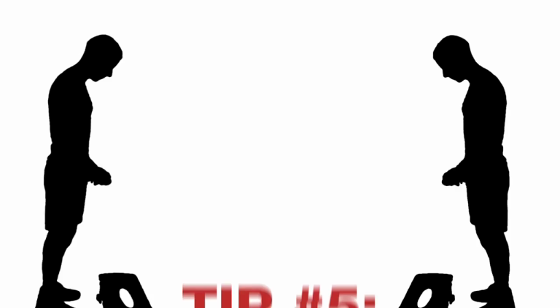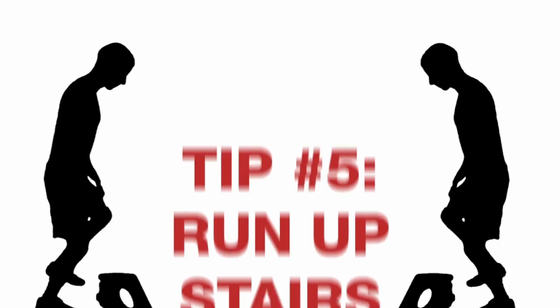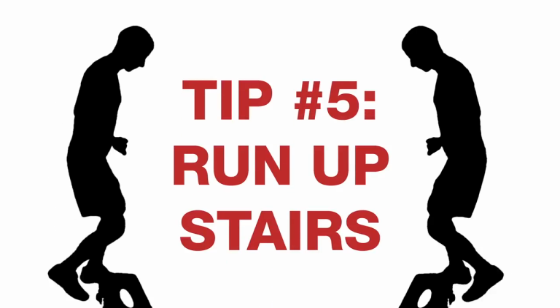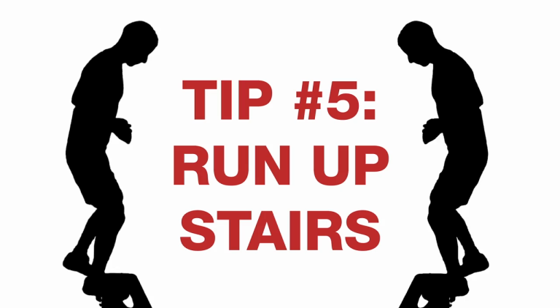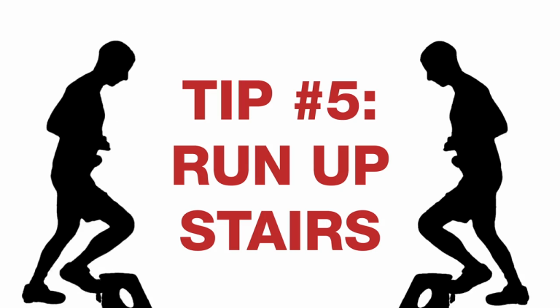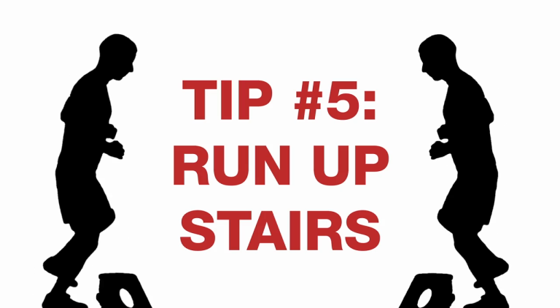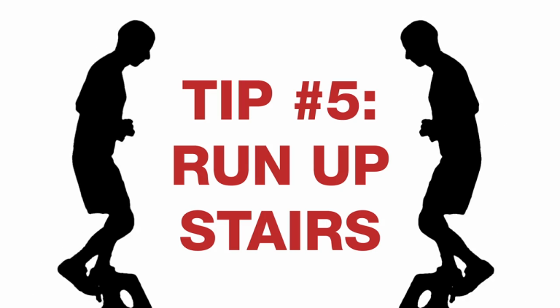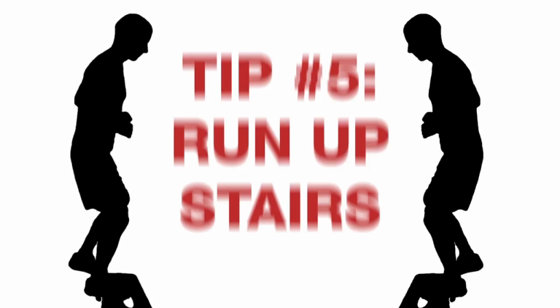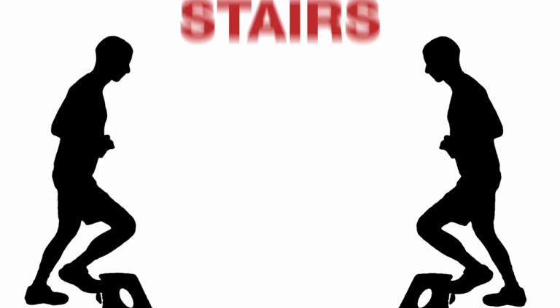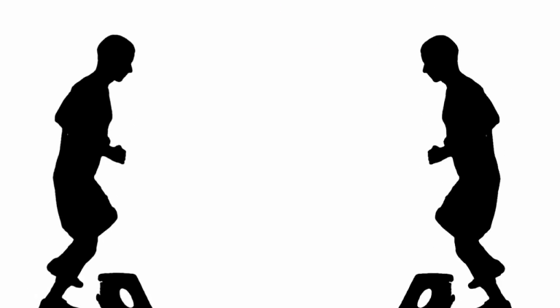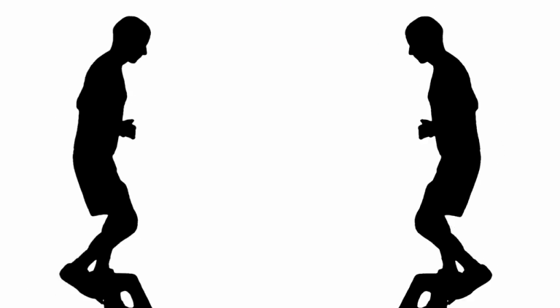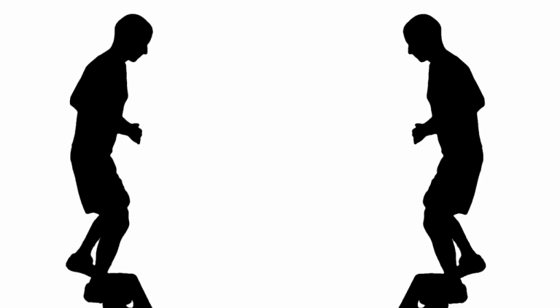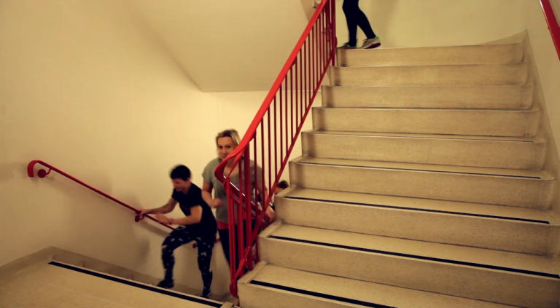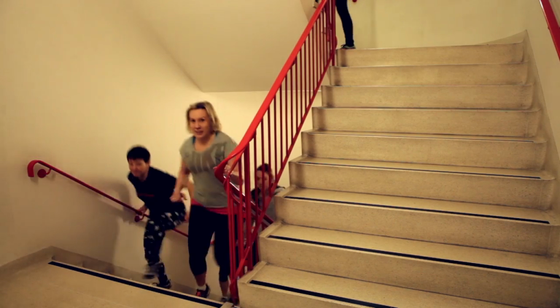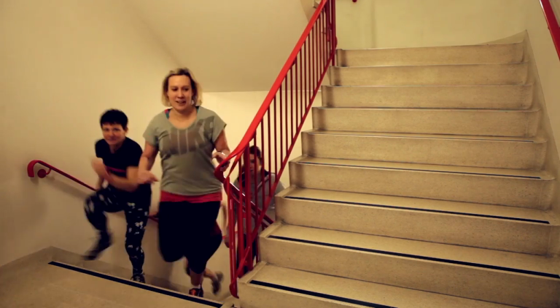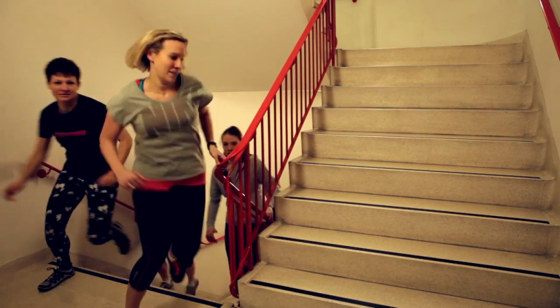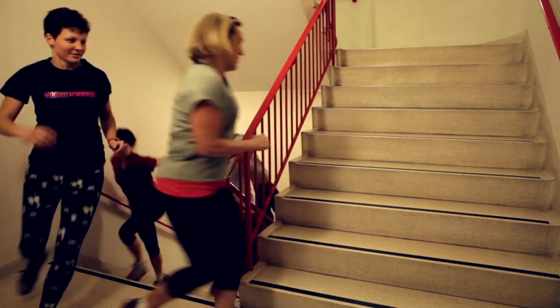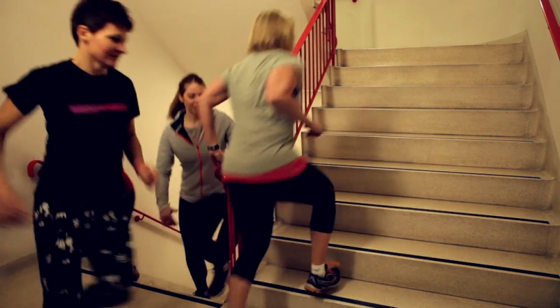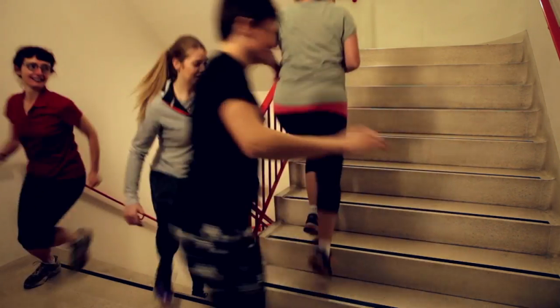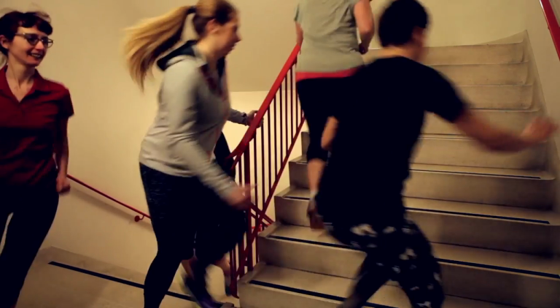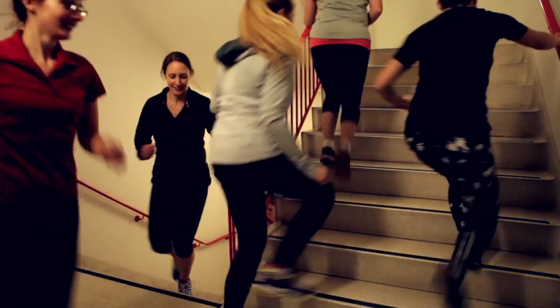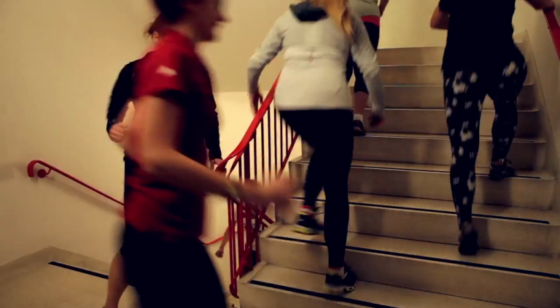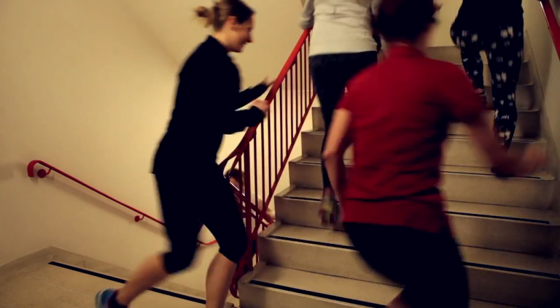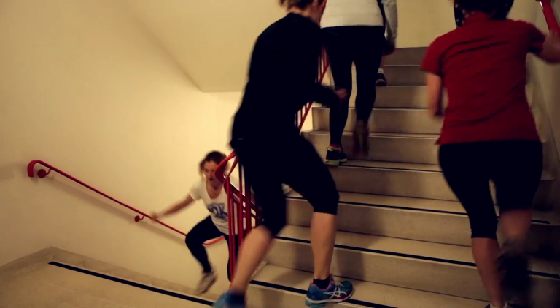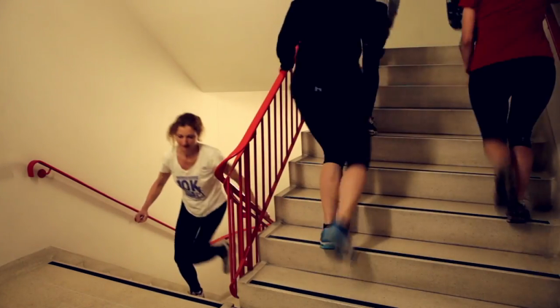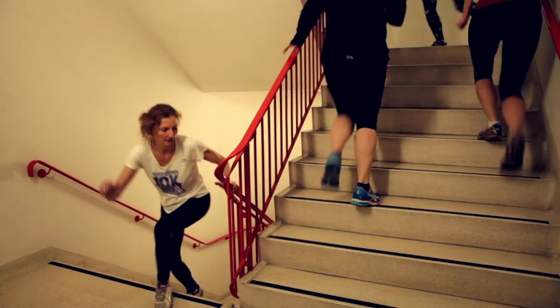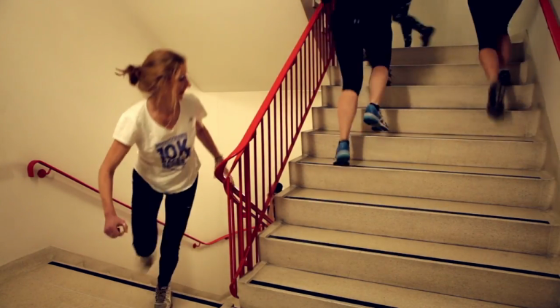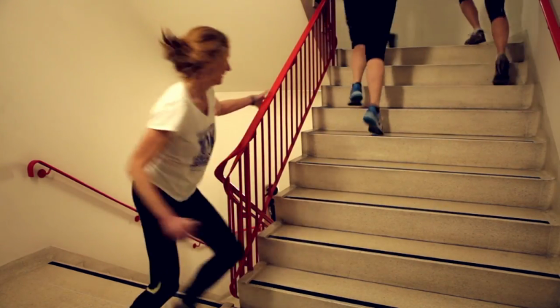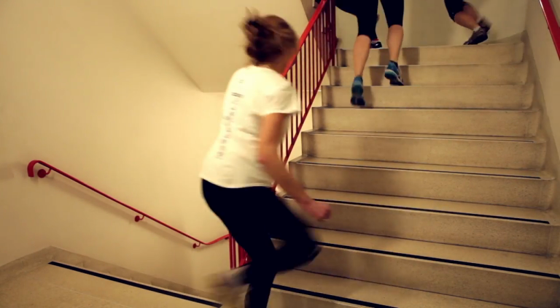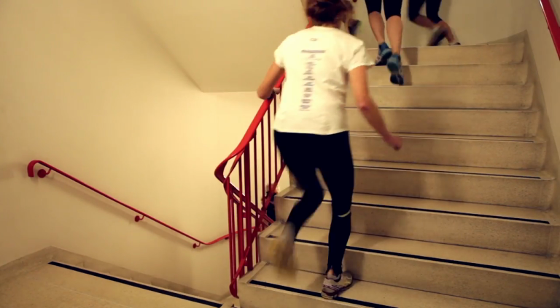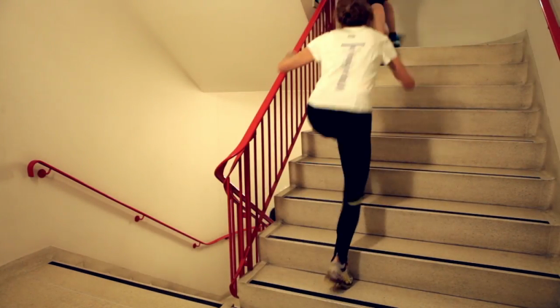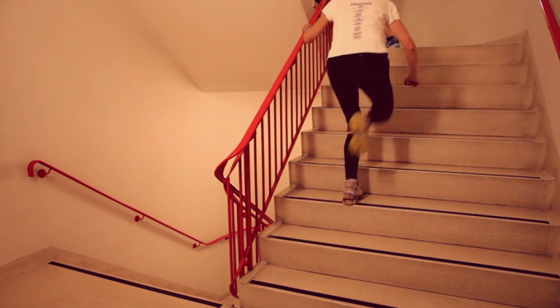If you want to be able to run upstairs, you need to practice running upstairs — so try and find some stairs to run up. Practice all of the movements: your arms, your legs, to power yourself up. Remember, on the day, practice makes perfect.